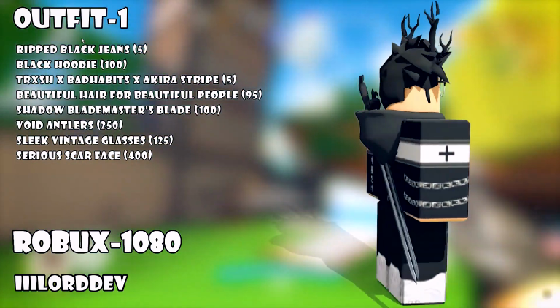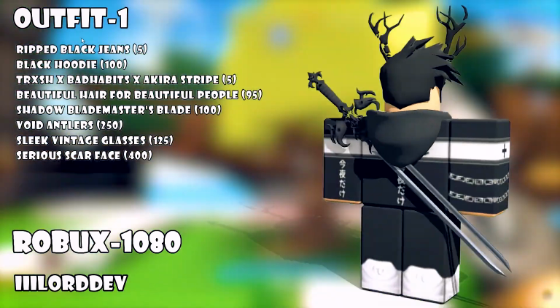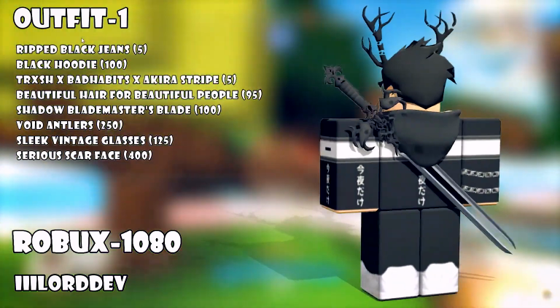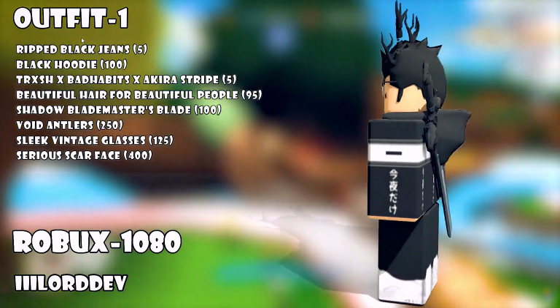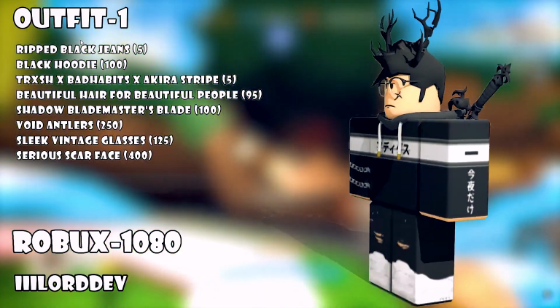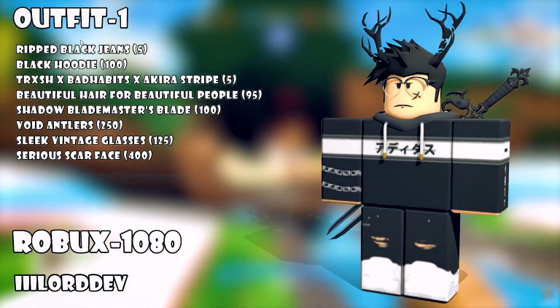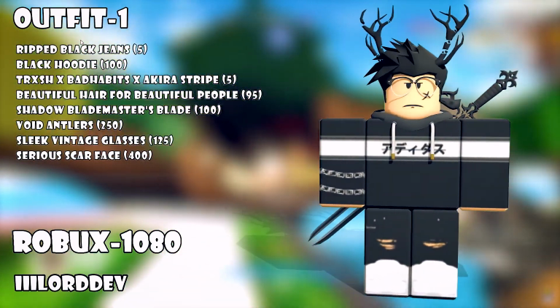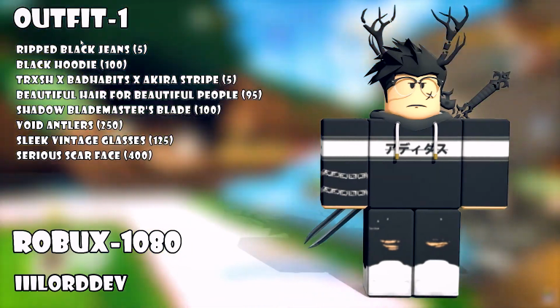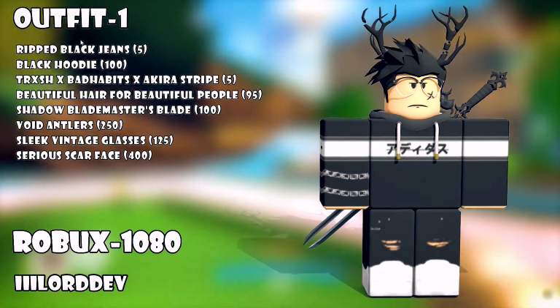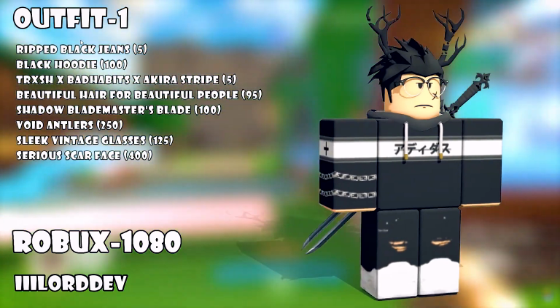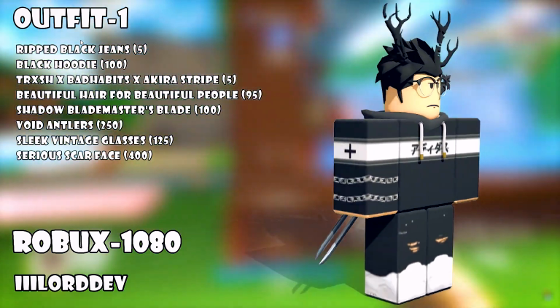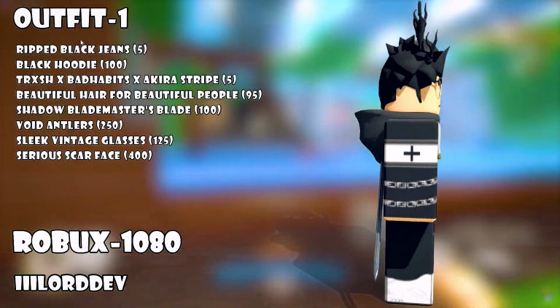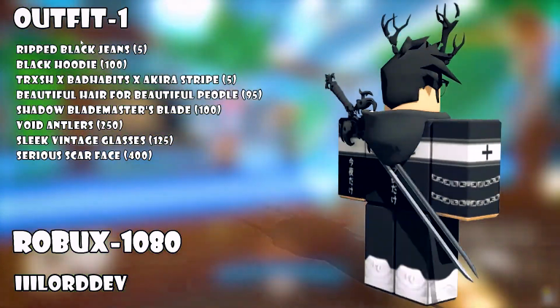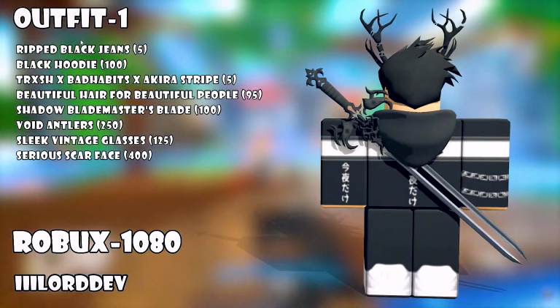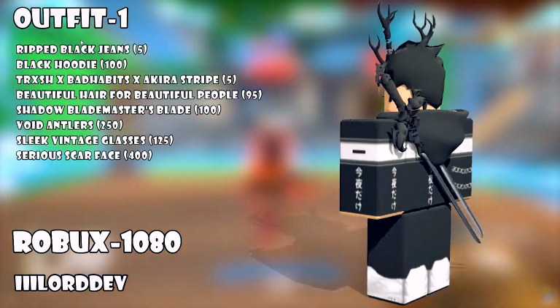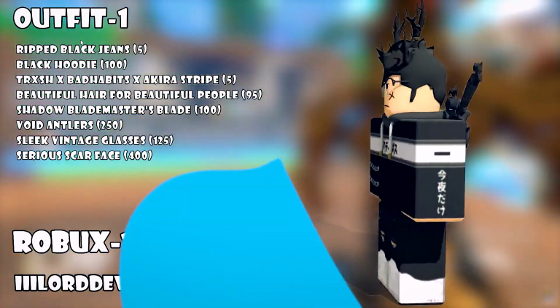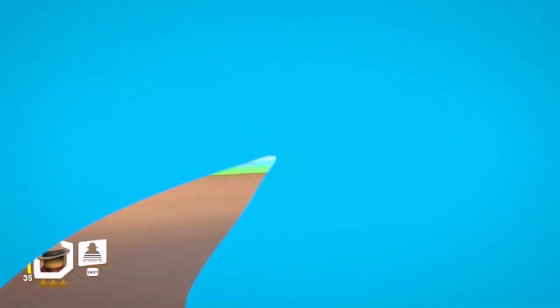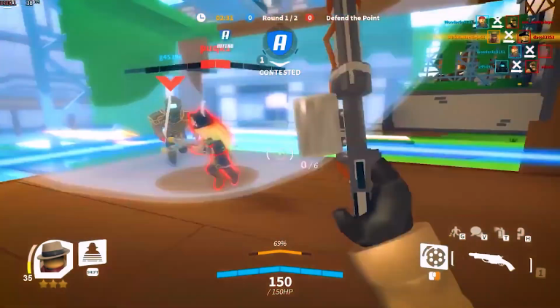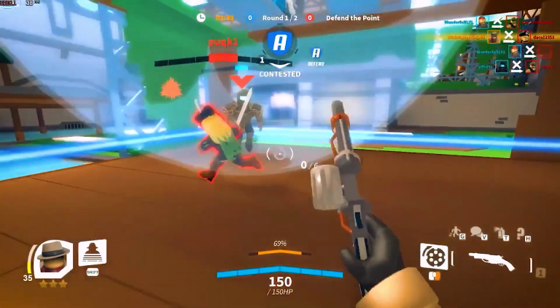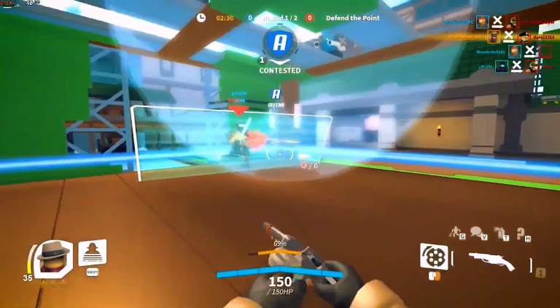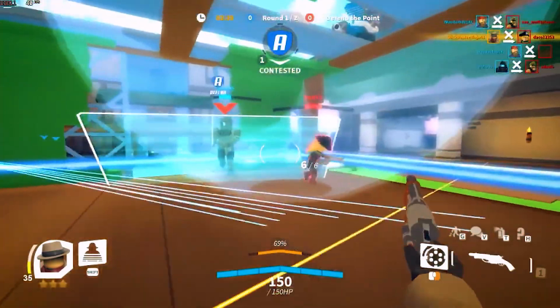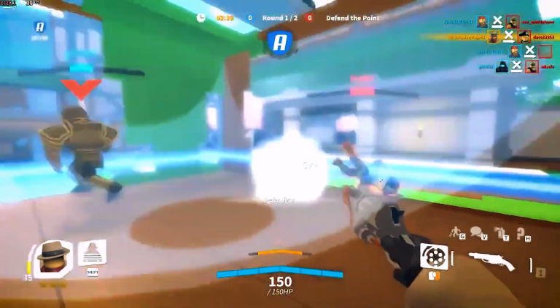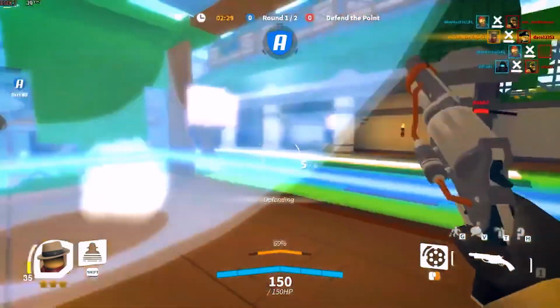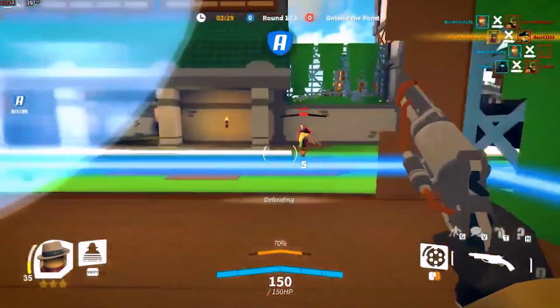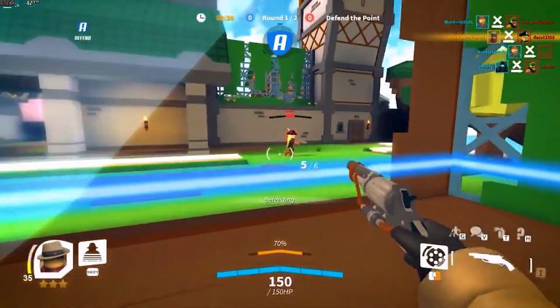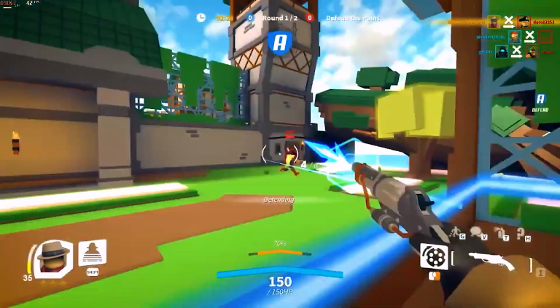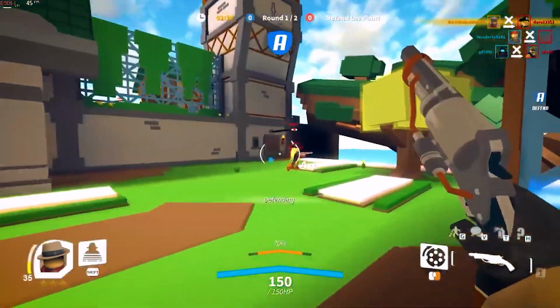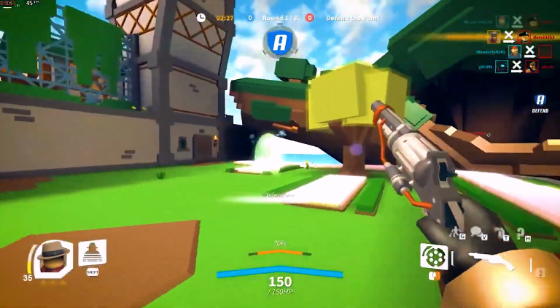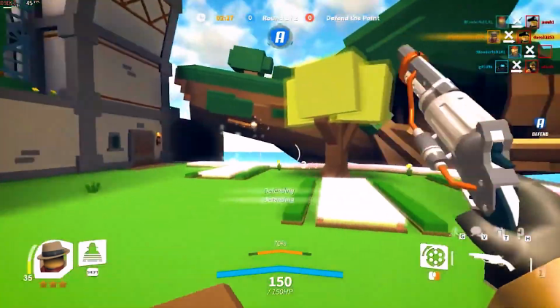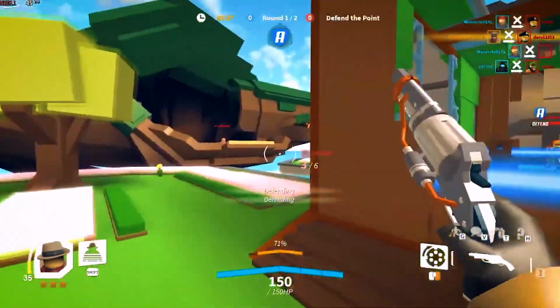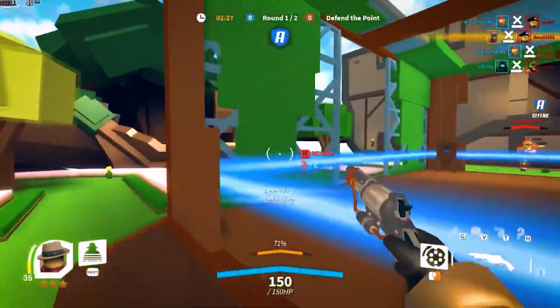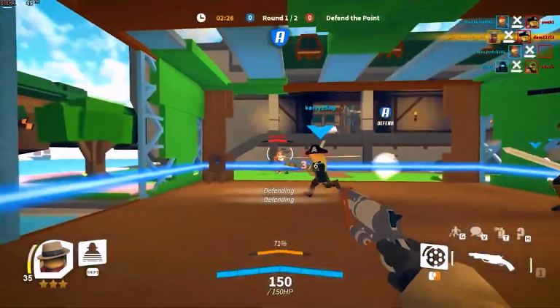The outfit is topped off with the Shadow Blade Master's blade on the back, which makes it all look like a really cool anime character. It's really well done — you guys will definitely love this outfit.